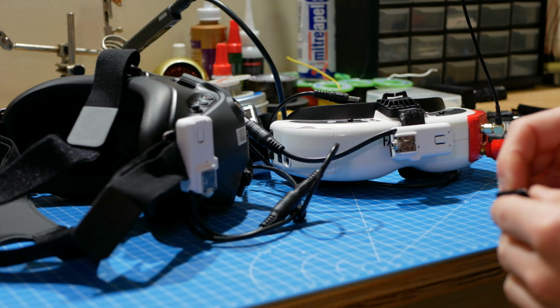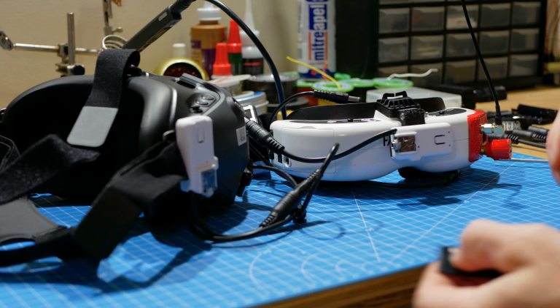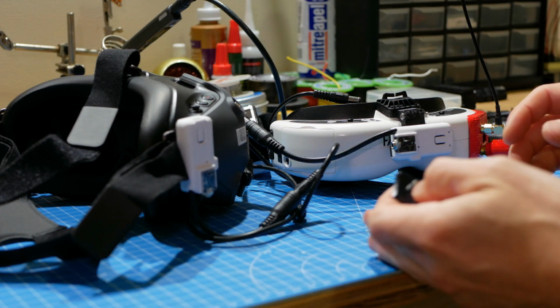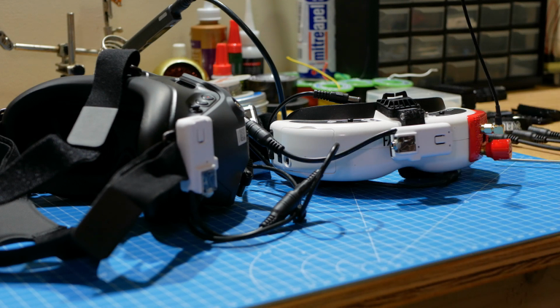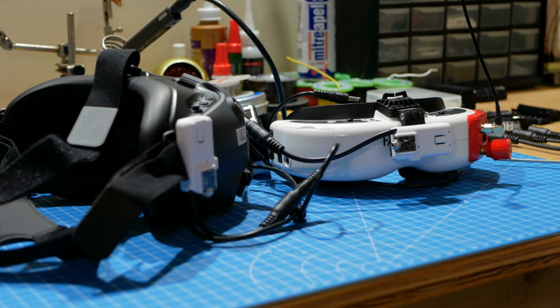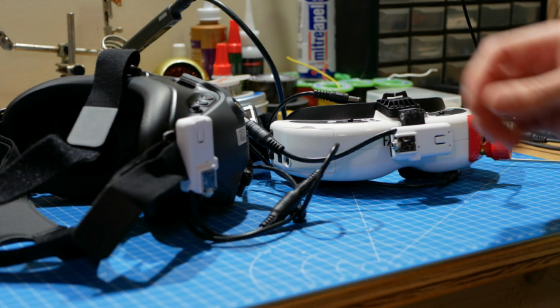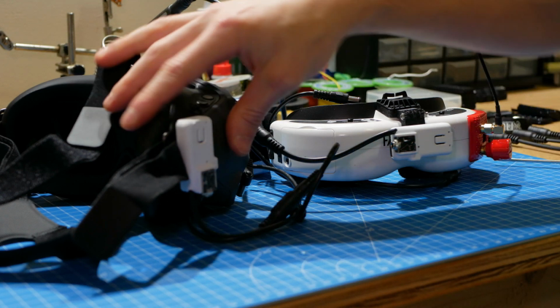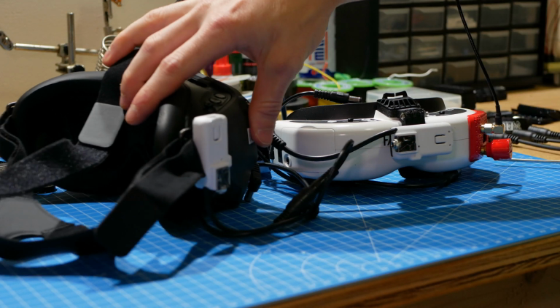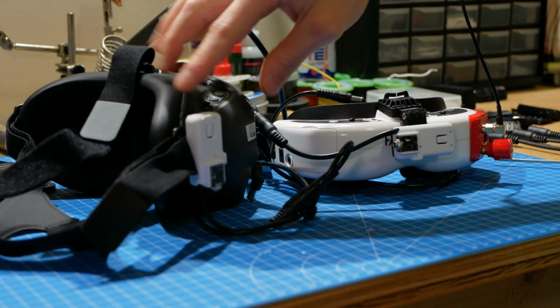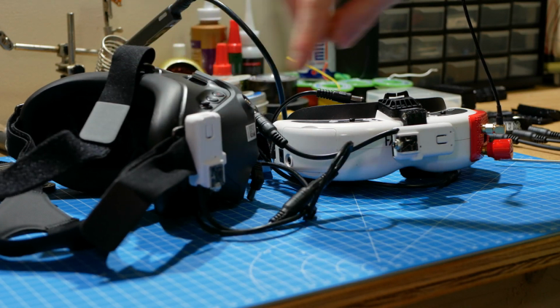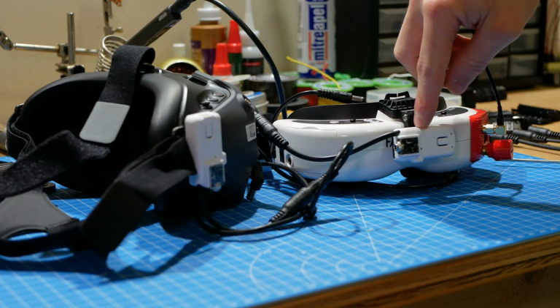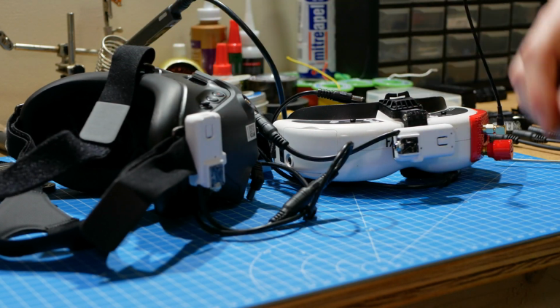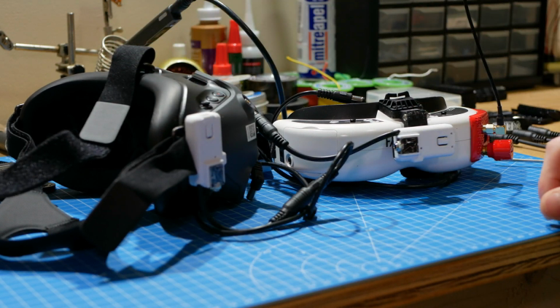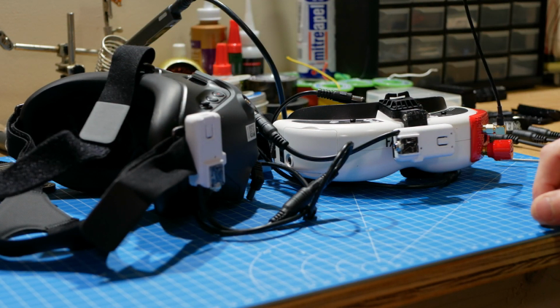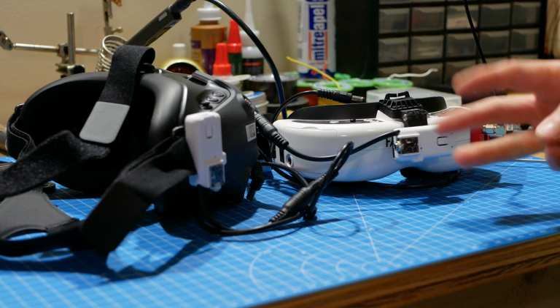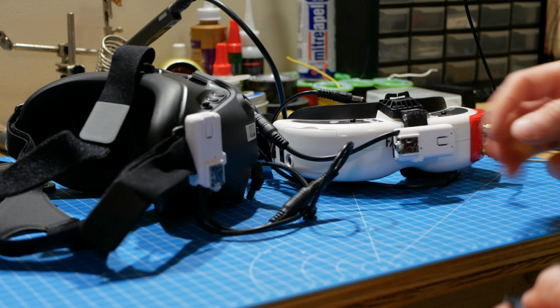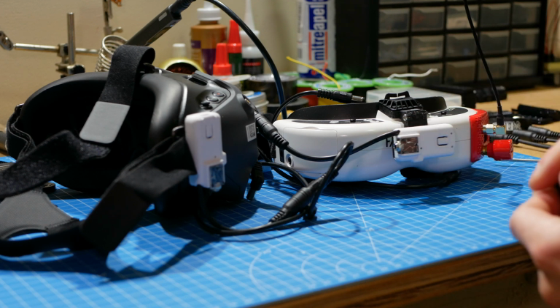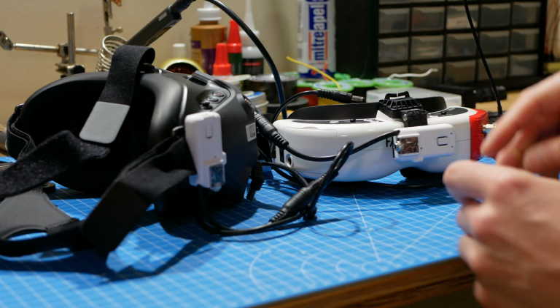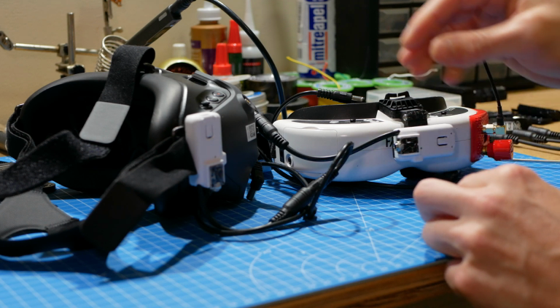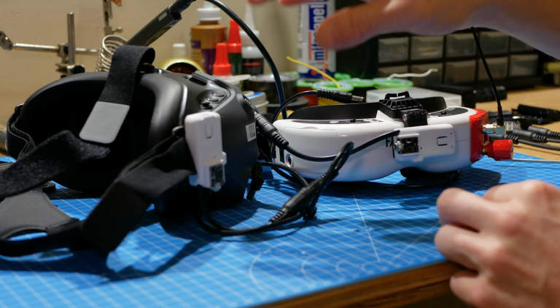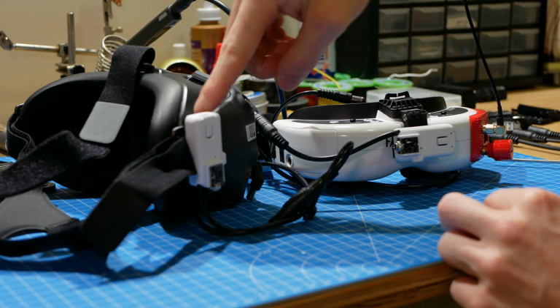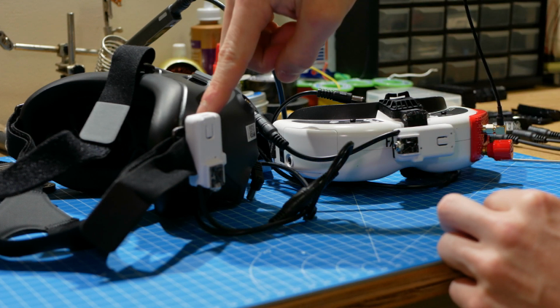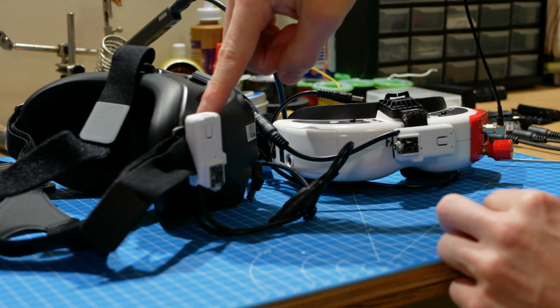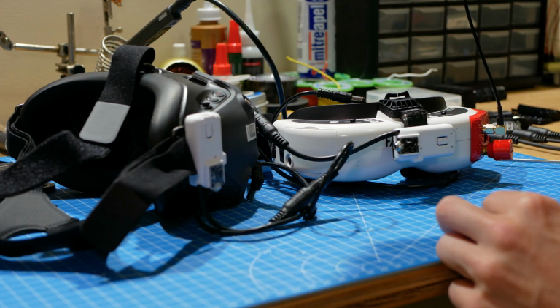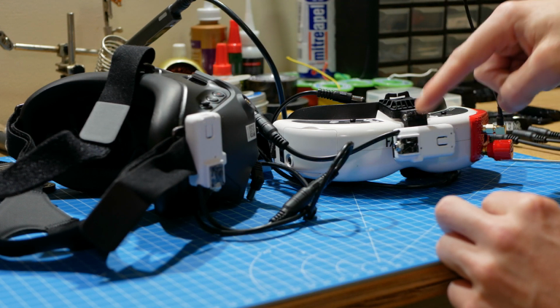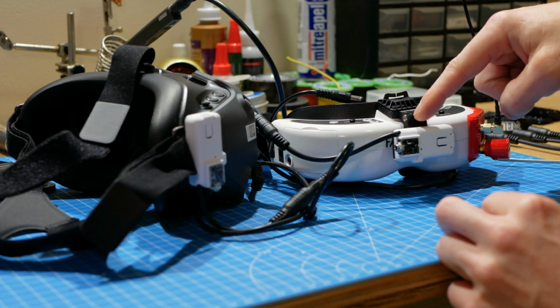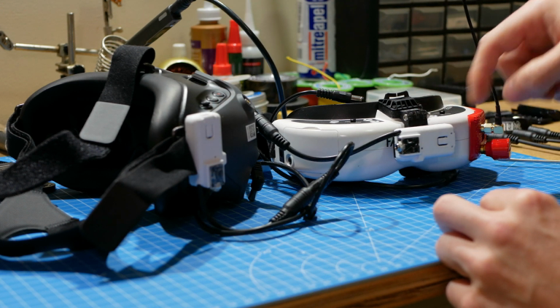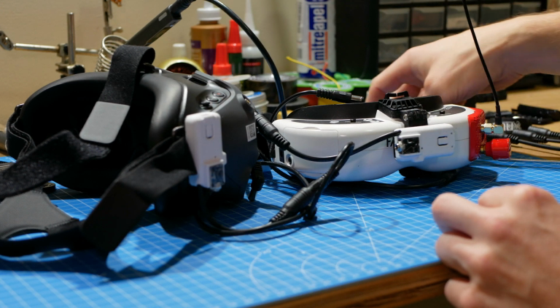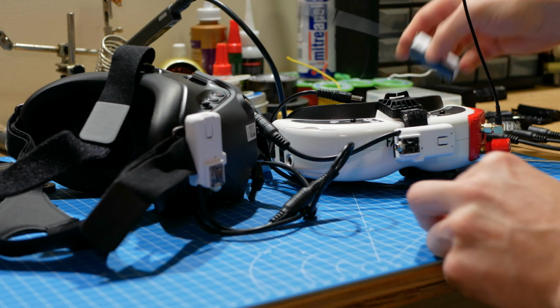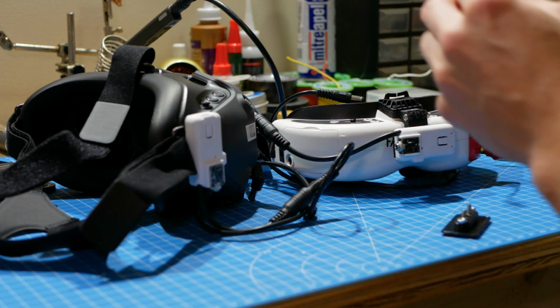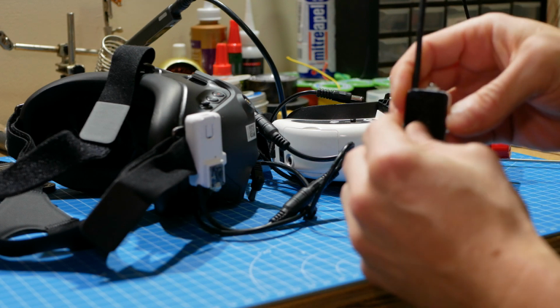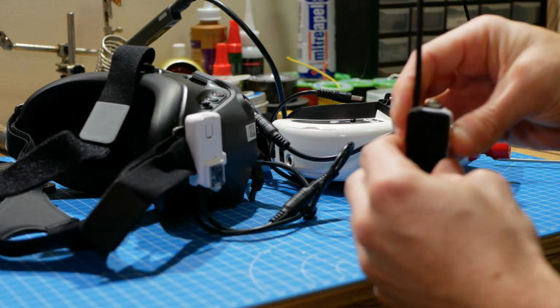This is a quick video on how the universal head tracker mounts to various types of goggles. There are three options: one is a DJI mount, one is a Fat Shark mount, and one is a universal mount.